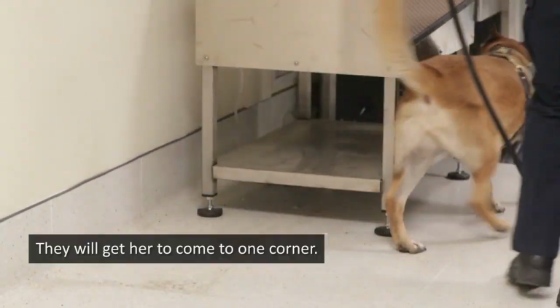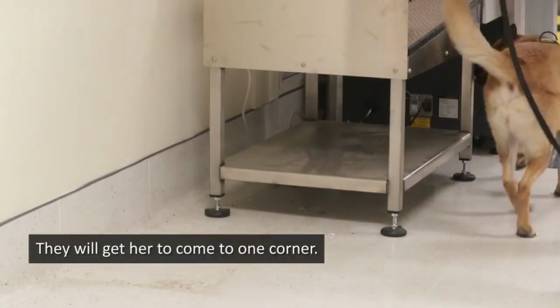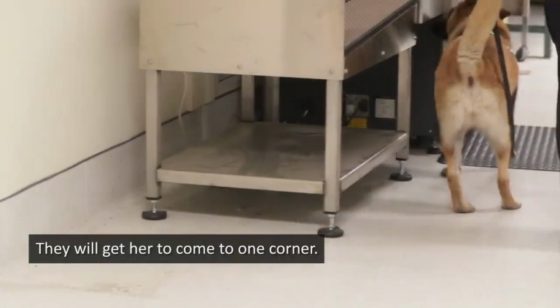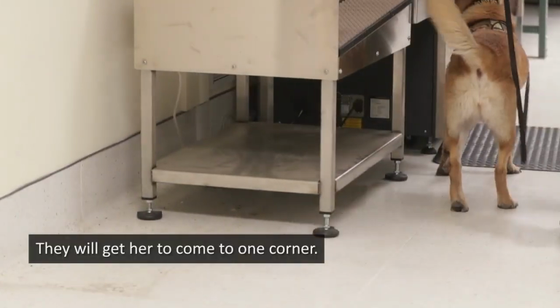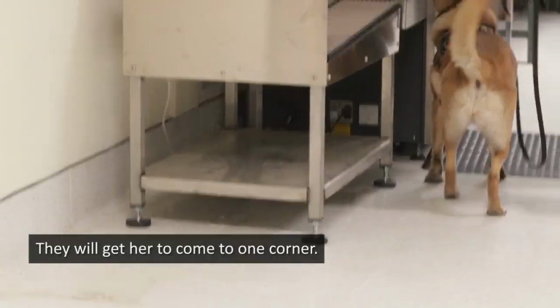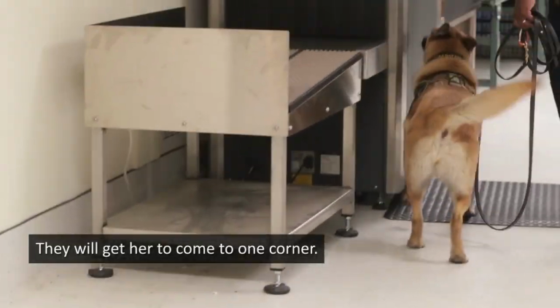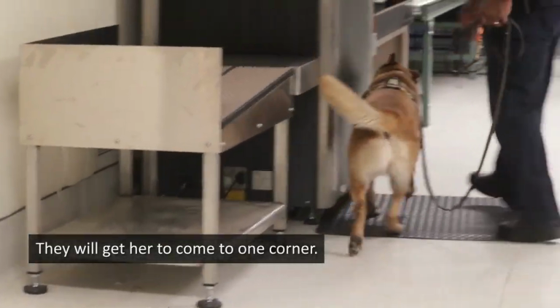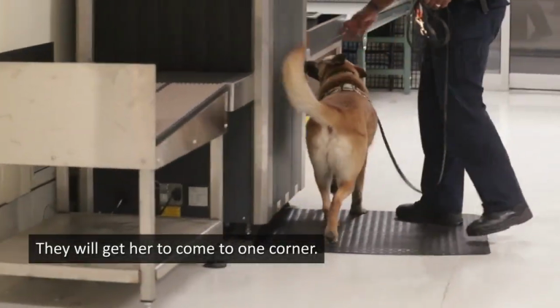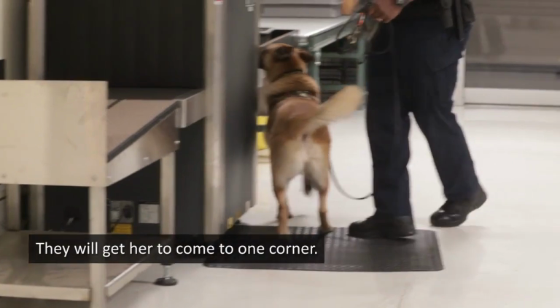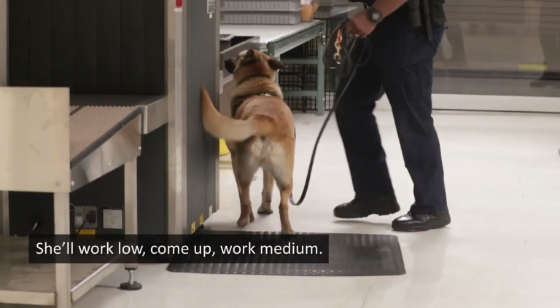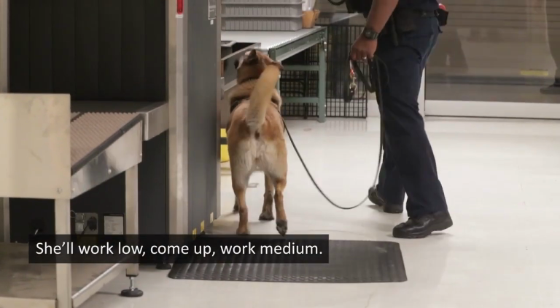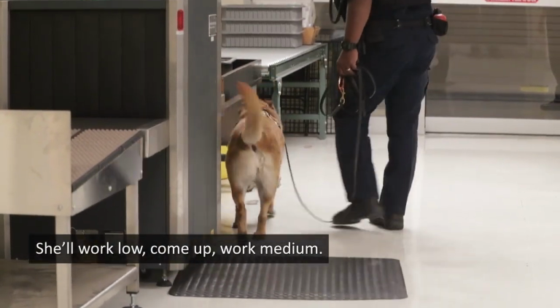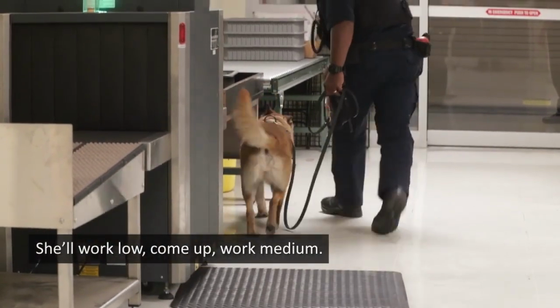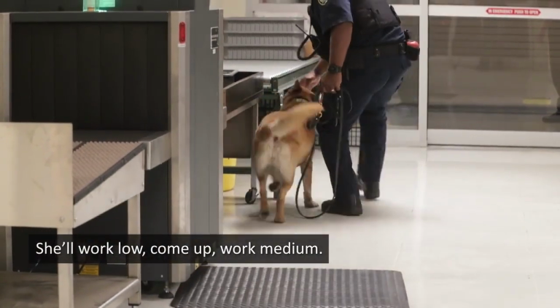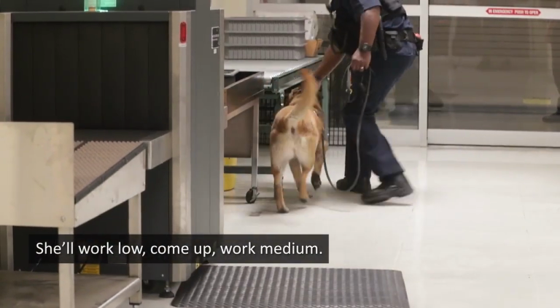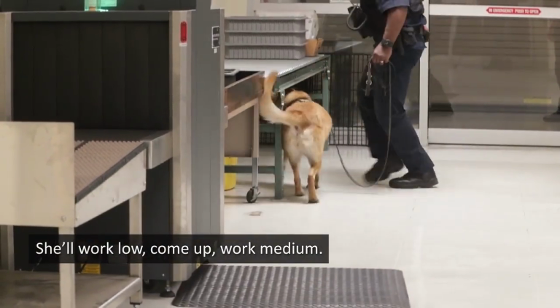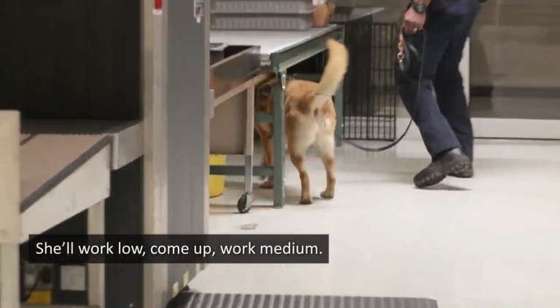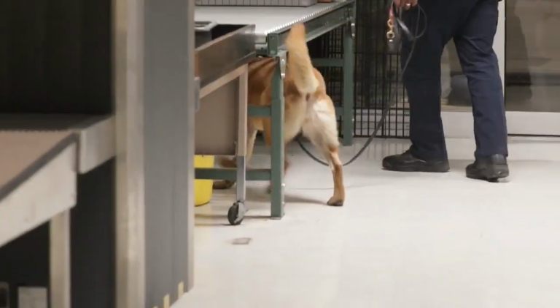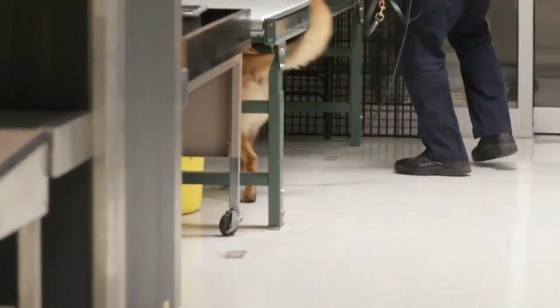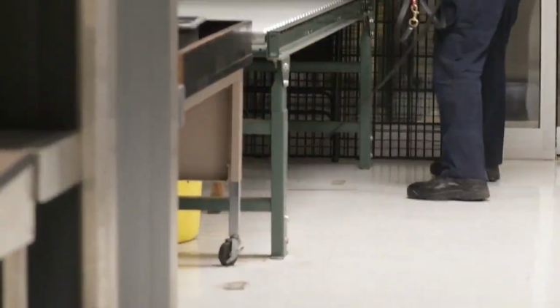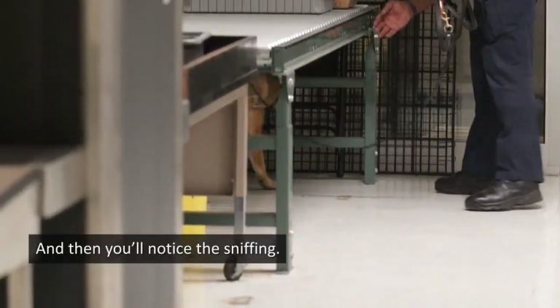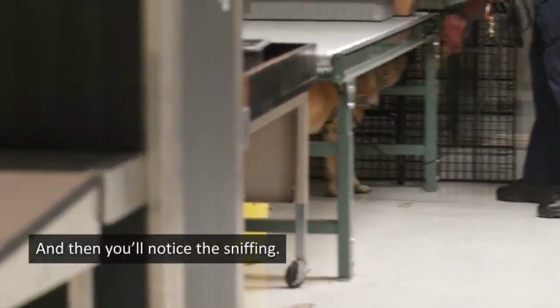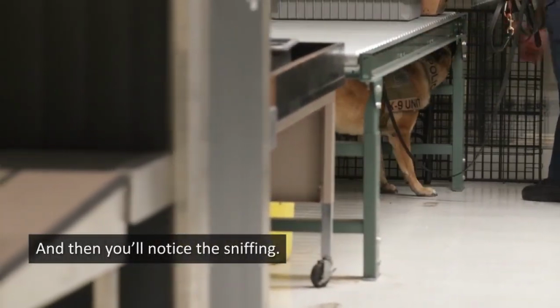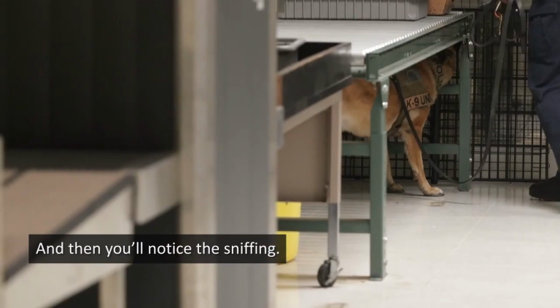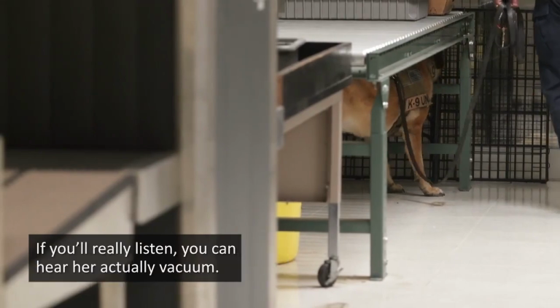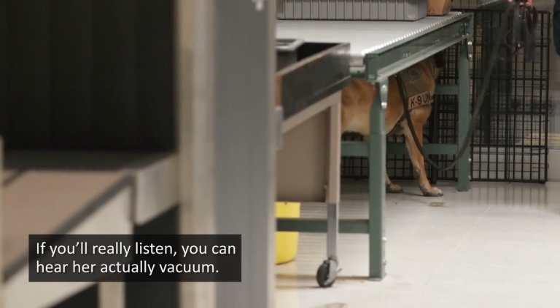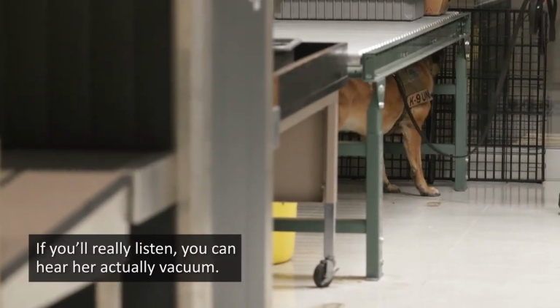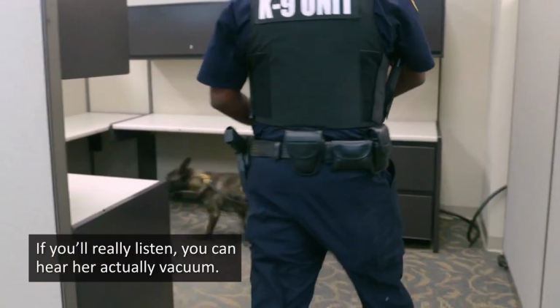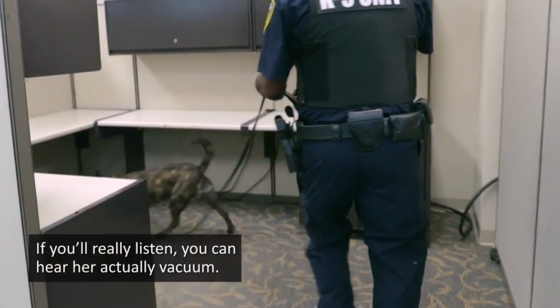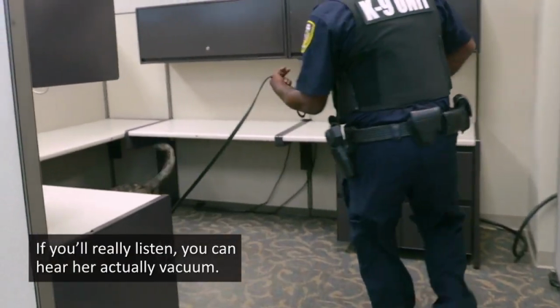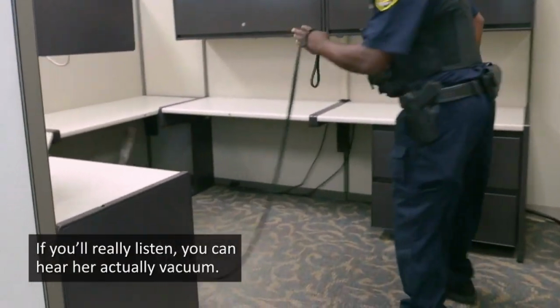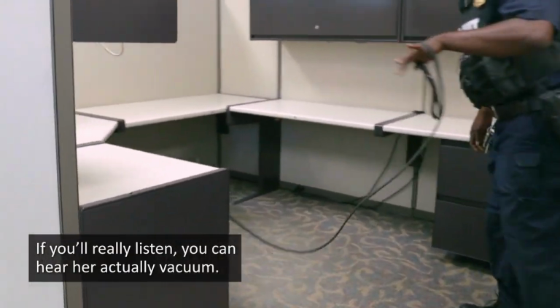Dave will get her to come to one corner. She'll work low, come up, work medium, and then you'll notice the sniffing. If you really listen, you can hear her actually vacuum.